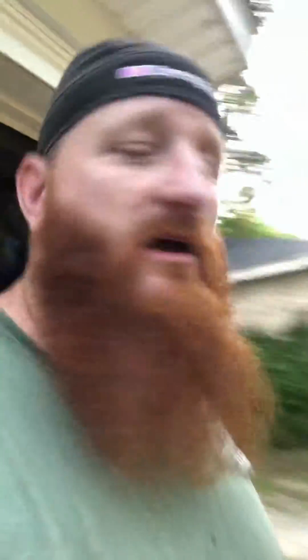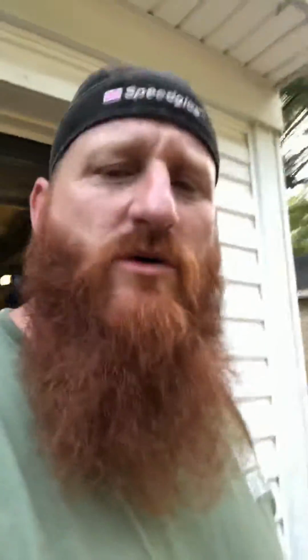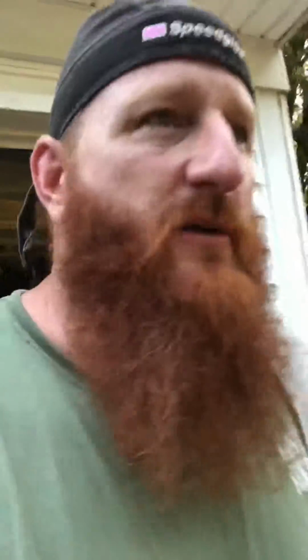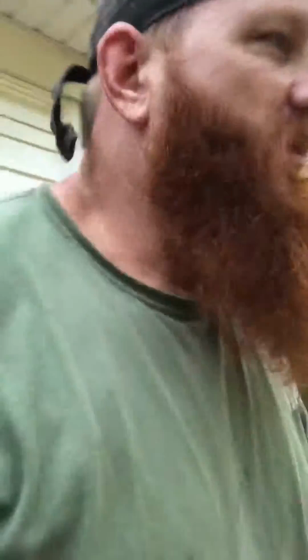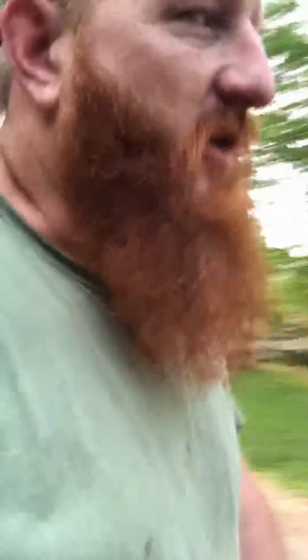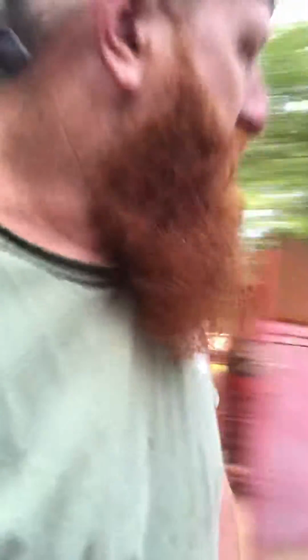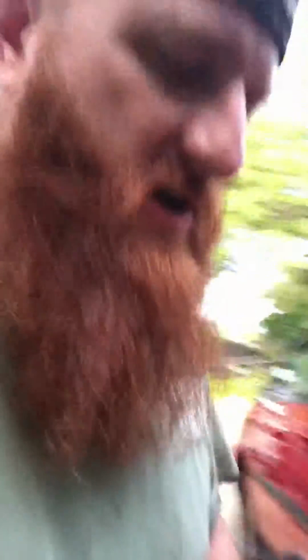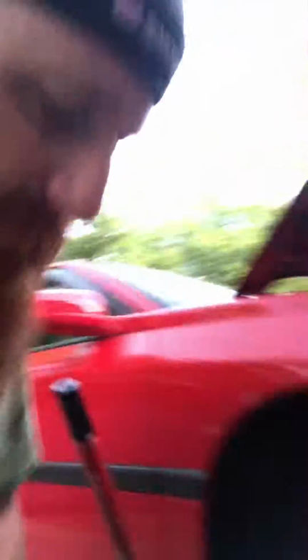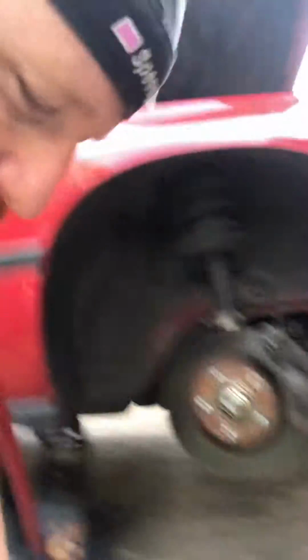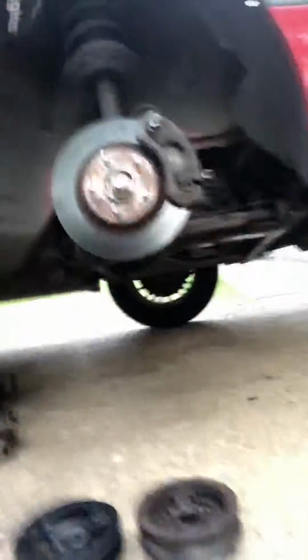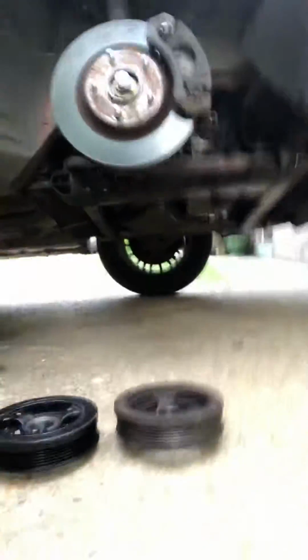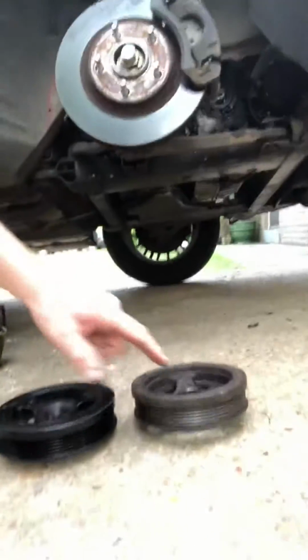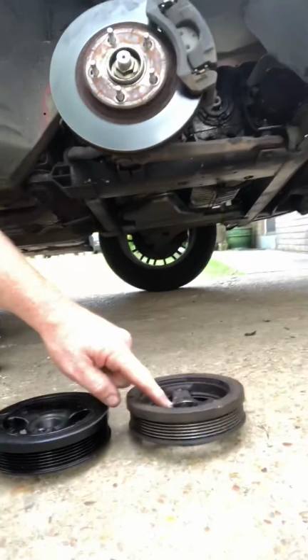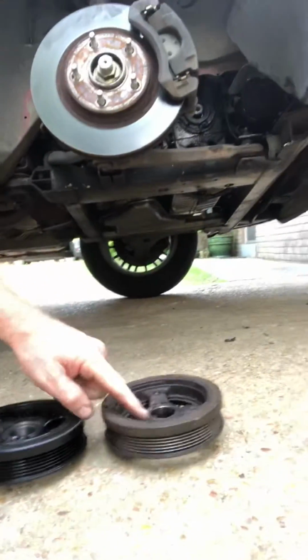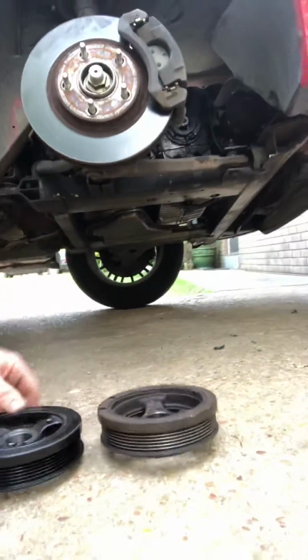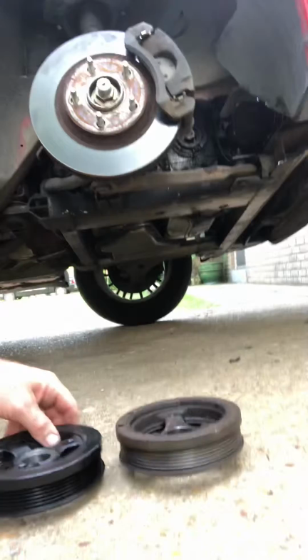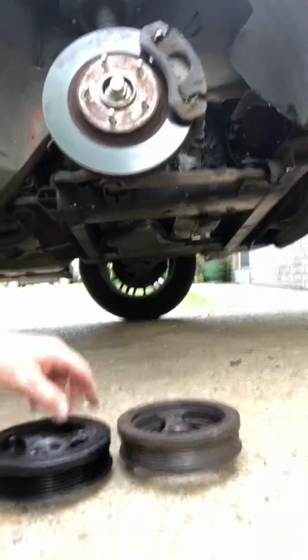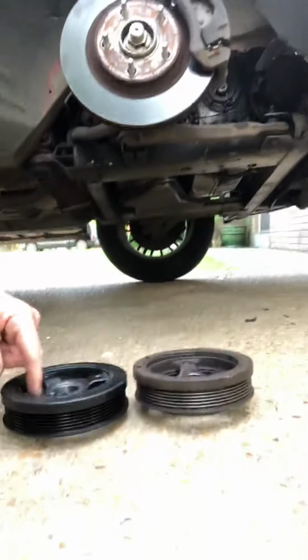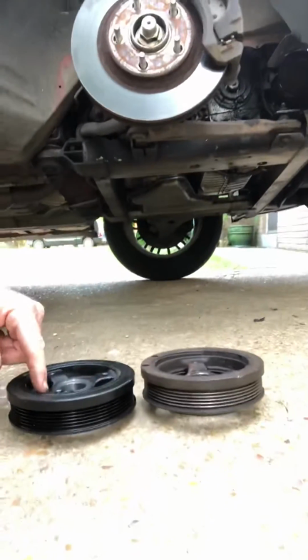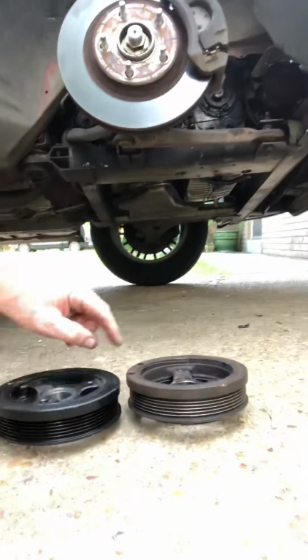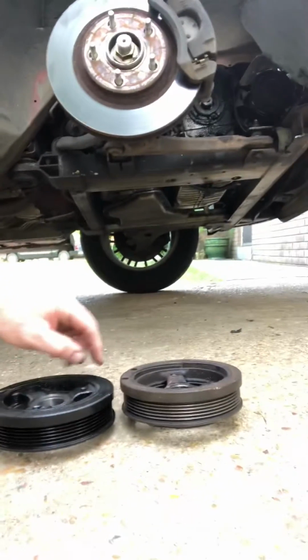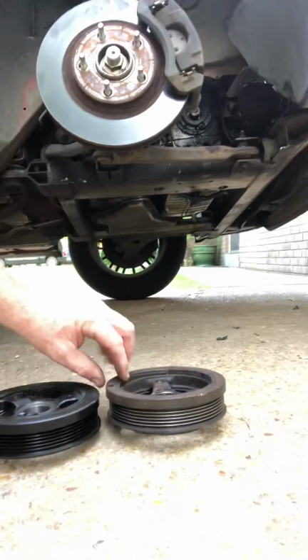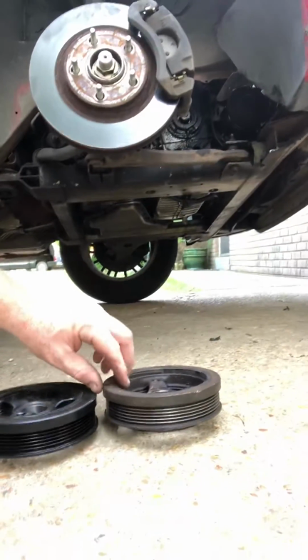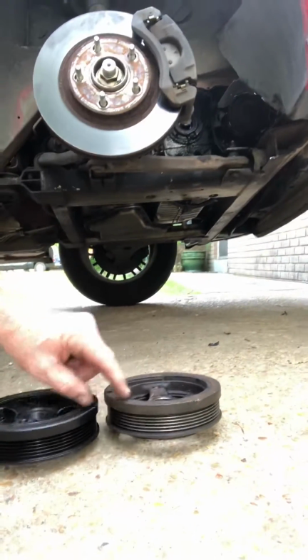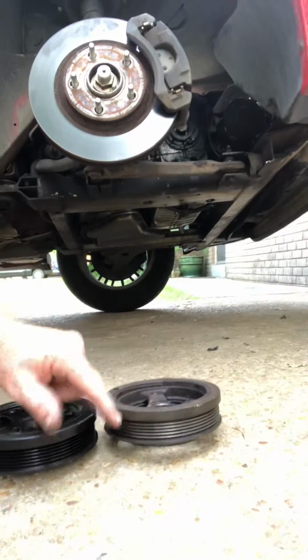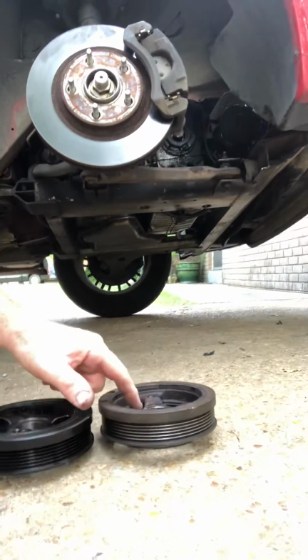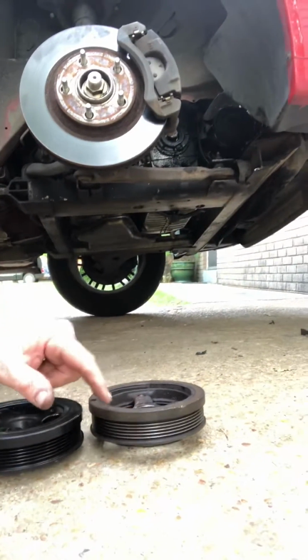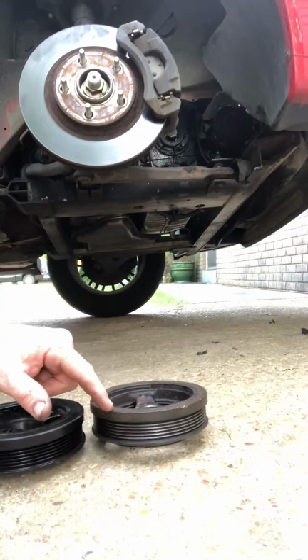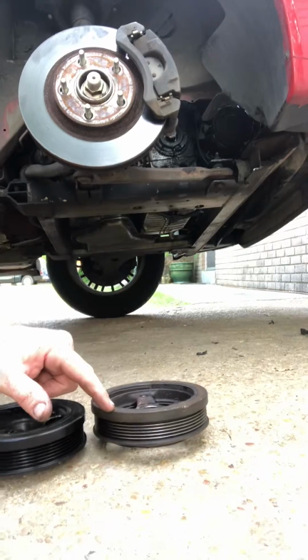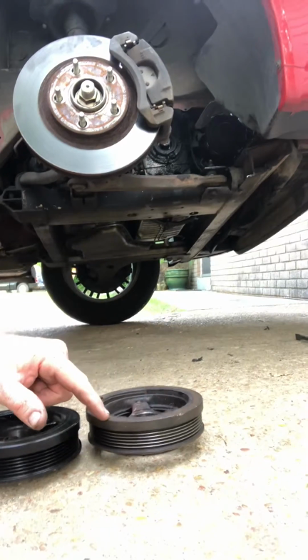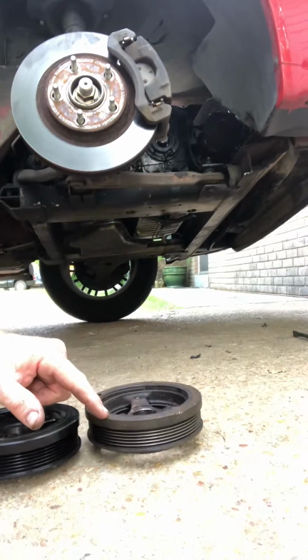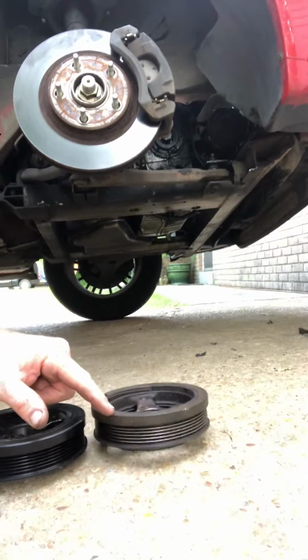Let me show you what I'm talking about here. The harmonic balancer here — this is the old one right here. As you can see, it is taller than the new one. The inner pulley has walked away from the outer pulley.